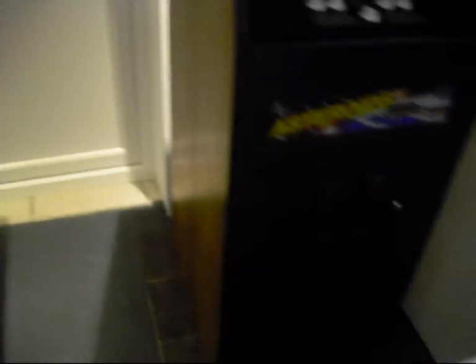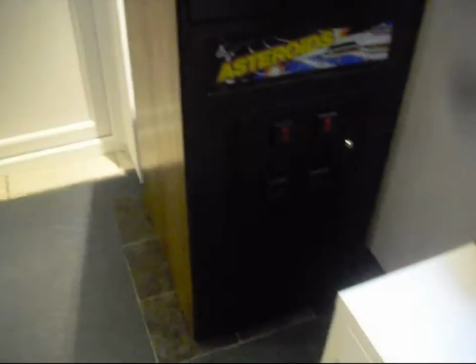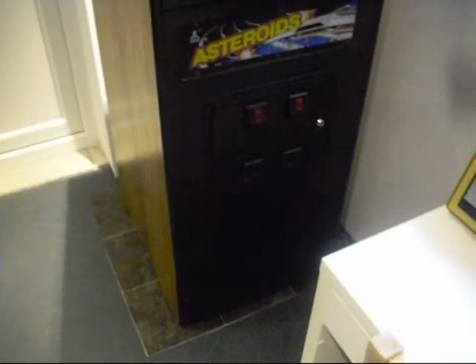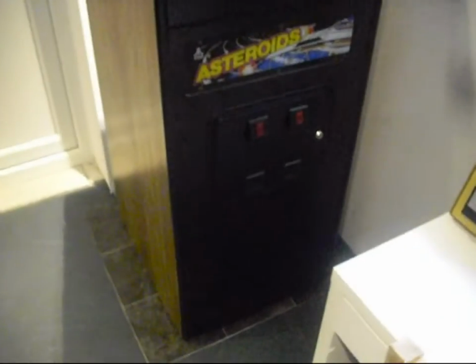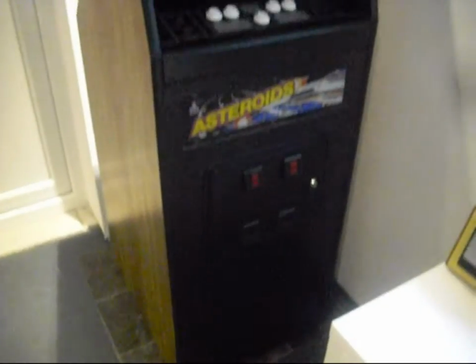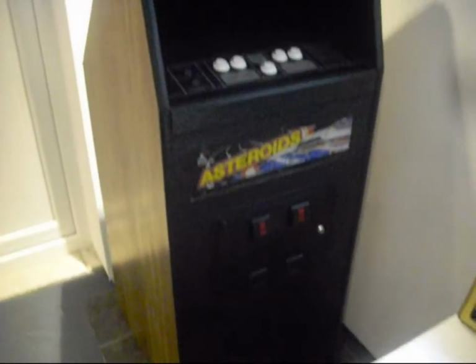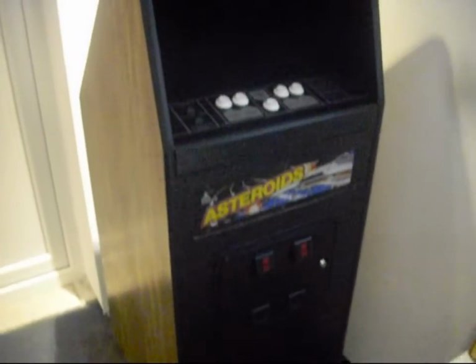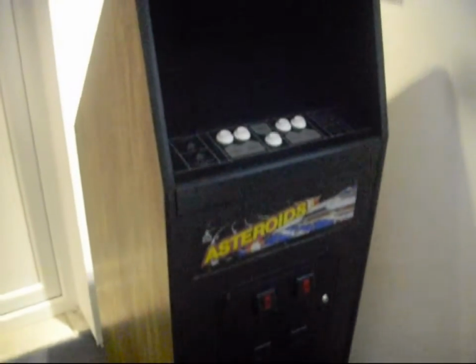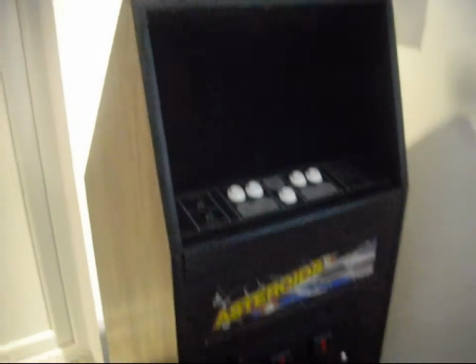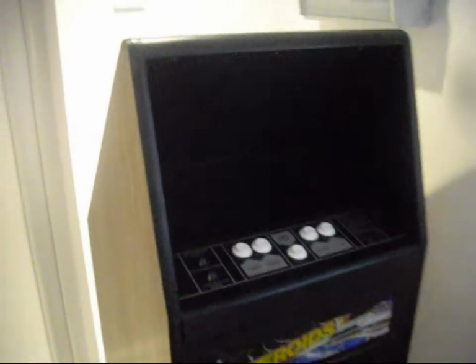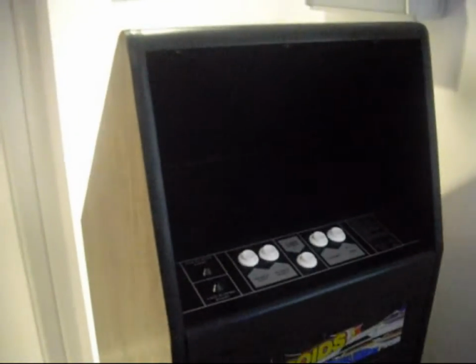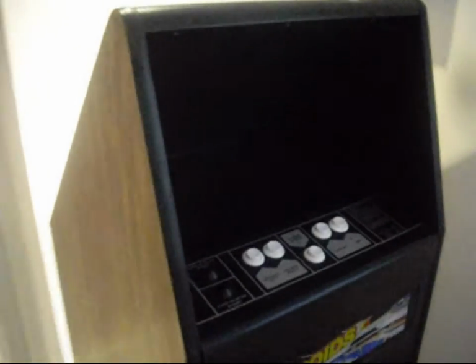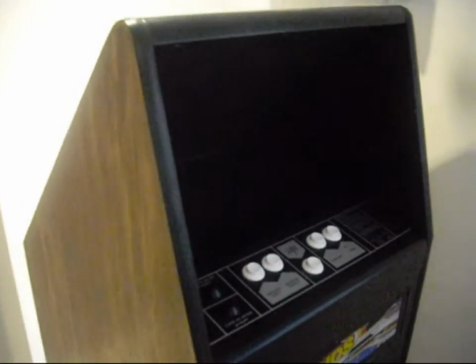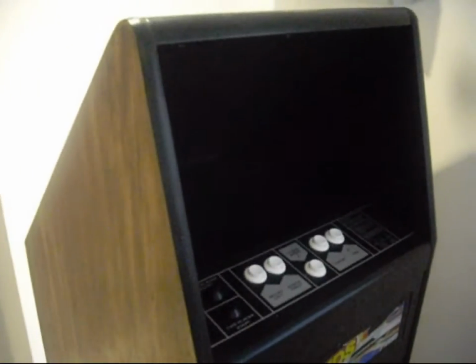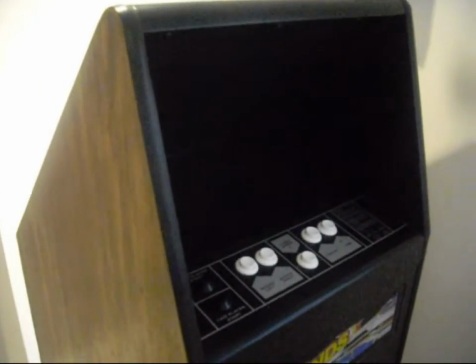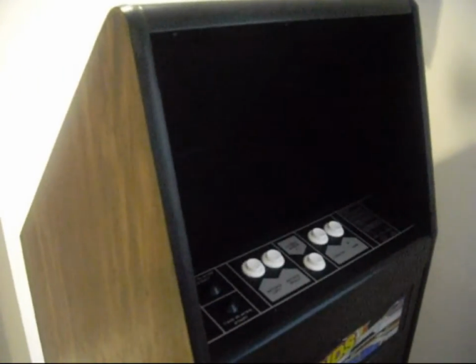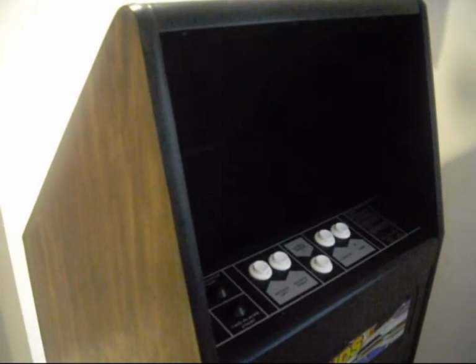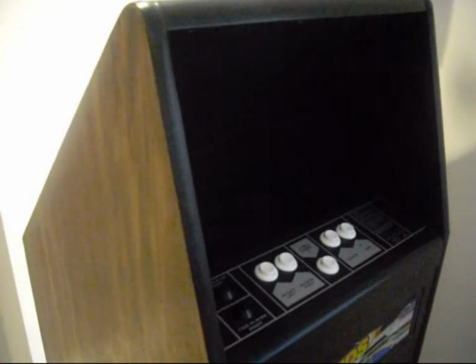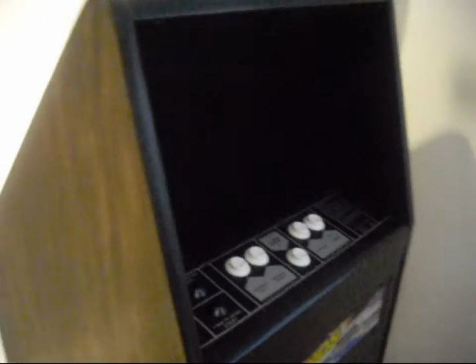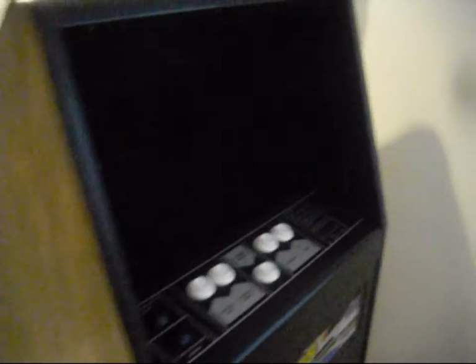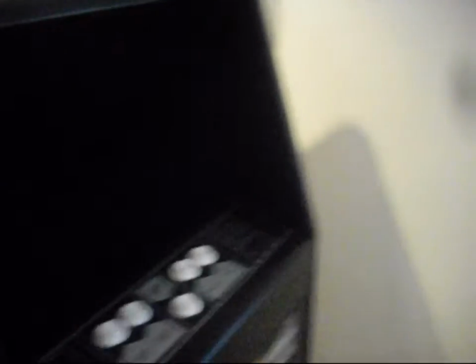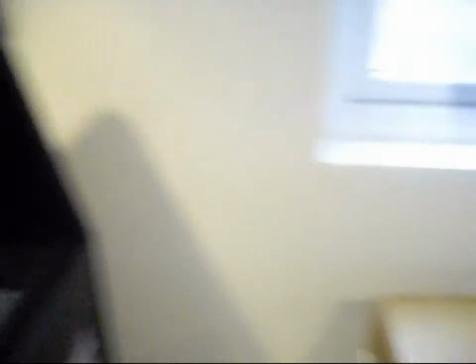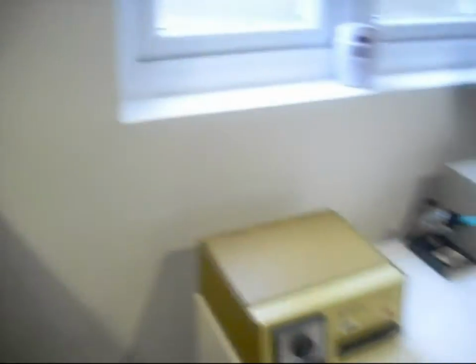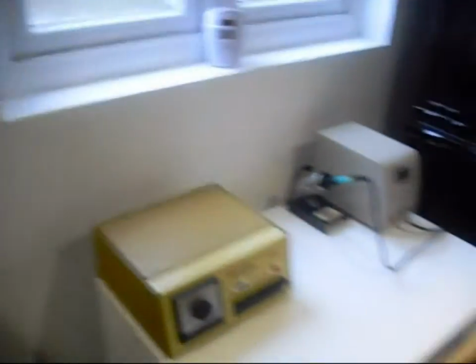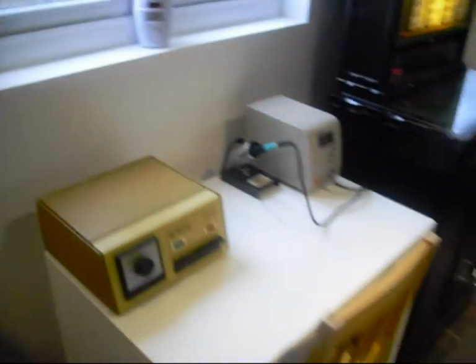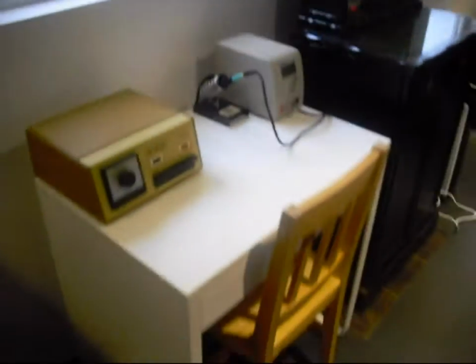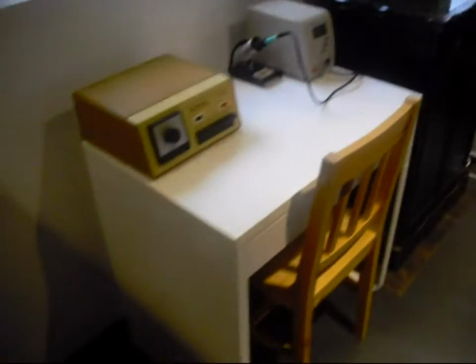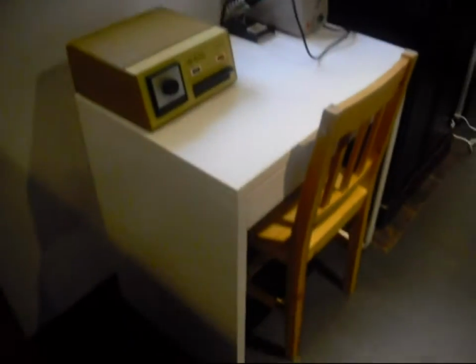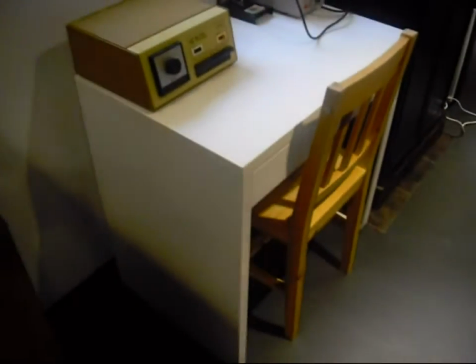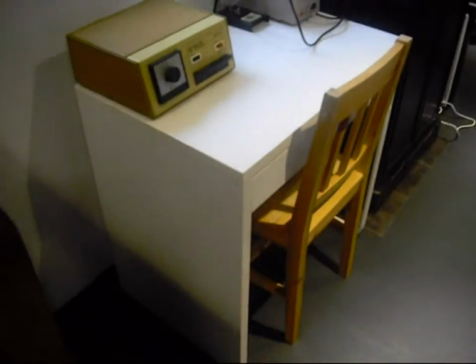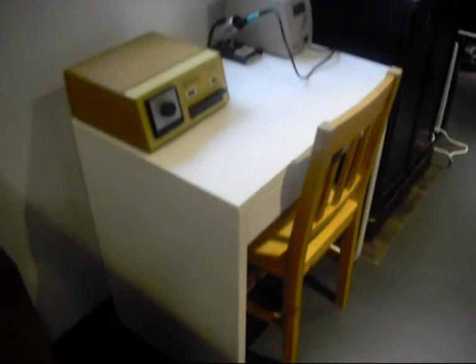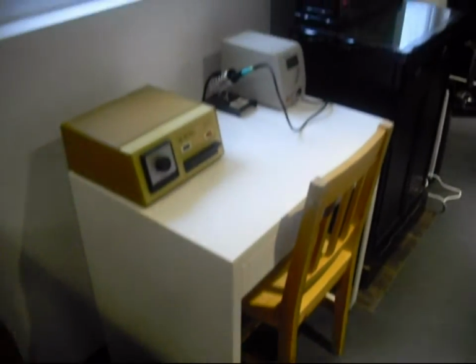And finally we've got an Astro's Cabaret from 1979 by Atari. It took me about a year to do that up. And then we've got my little test bench here.